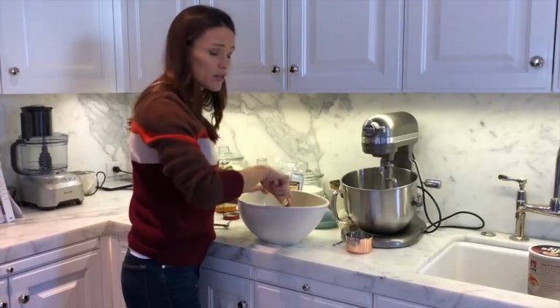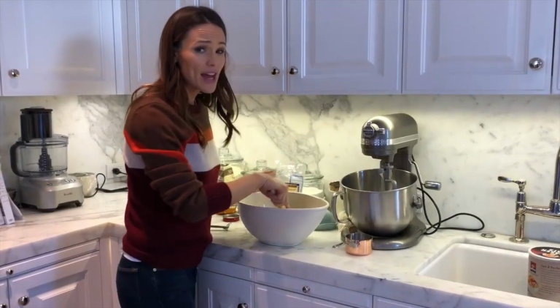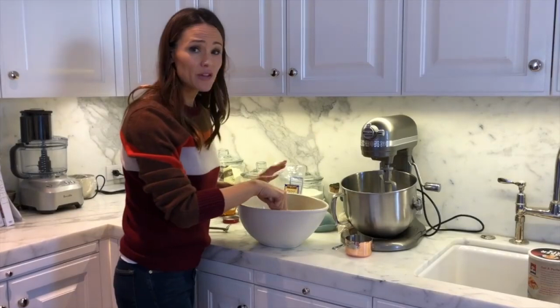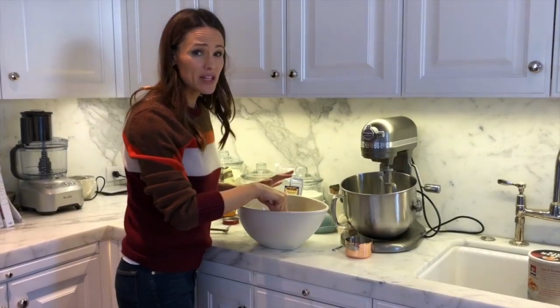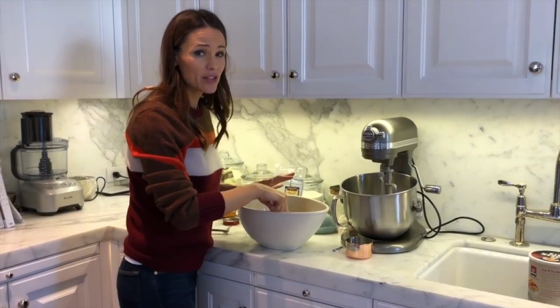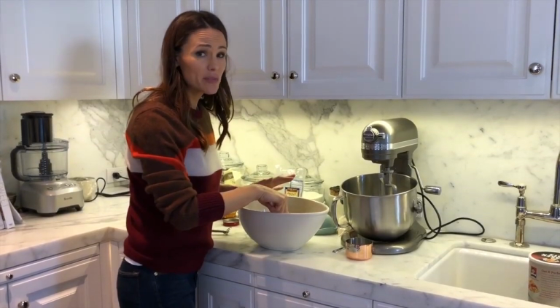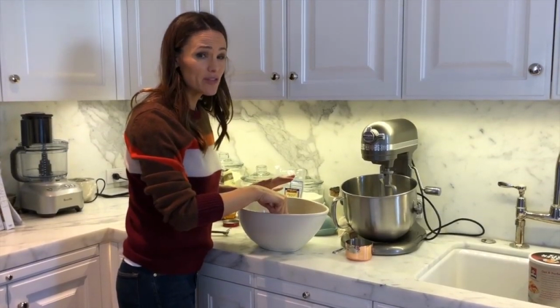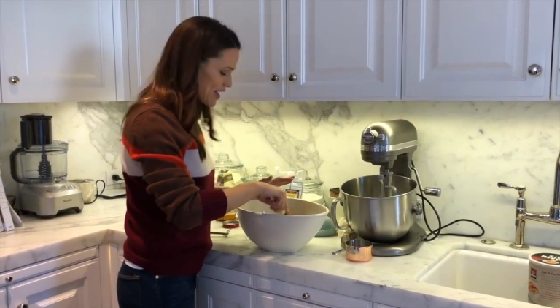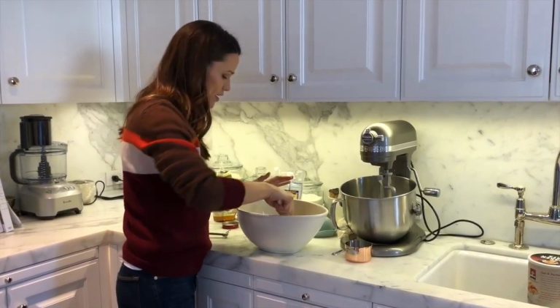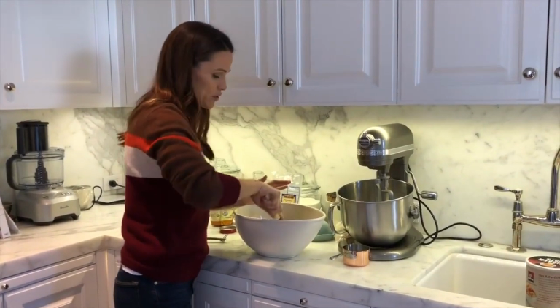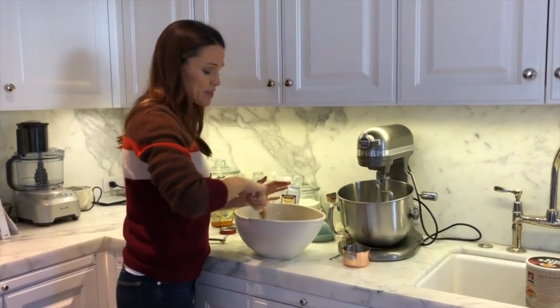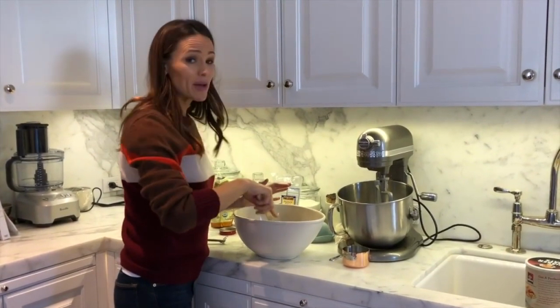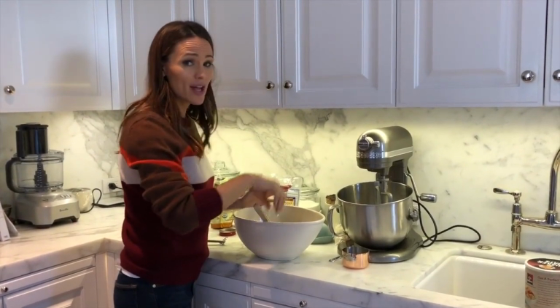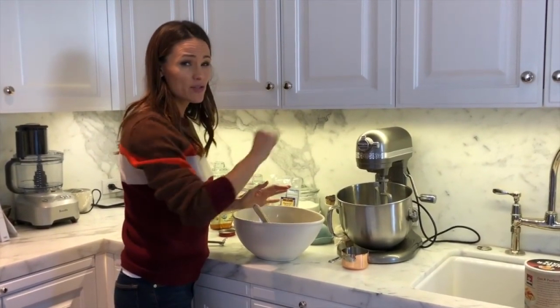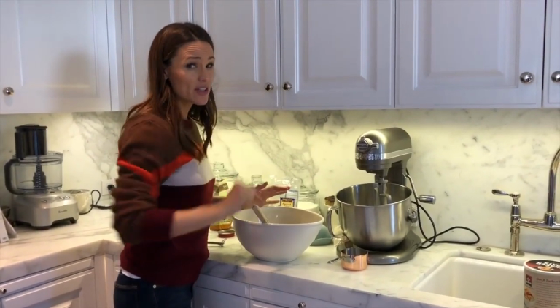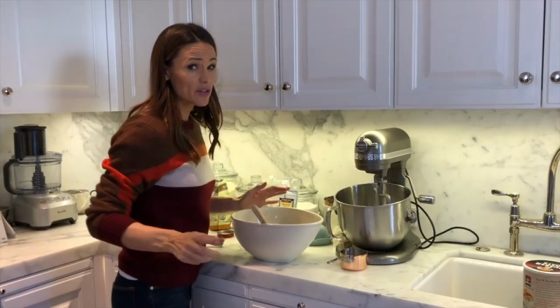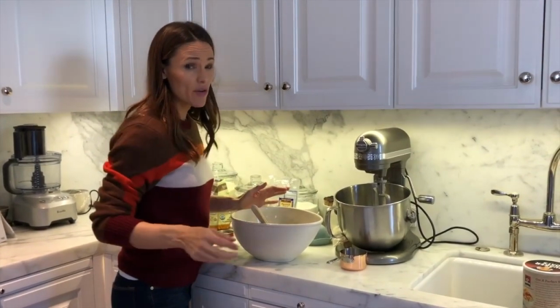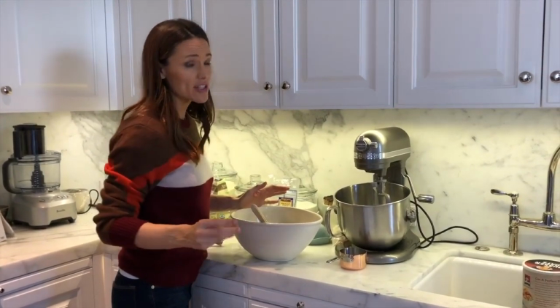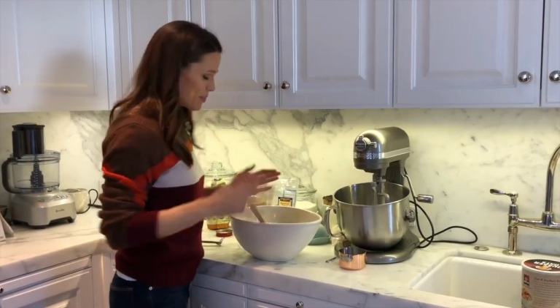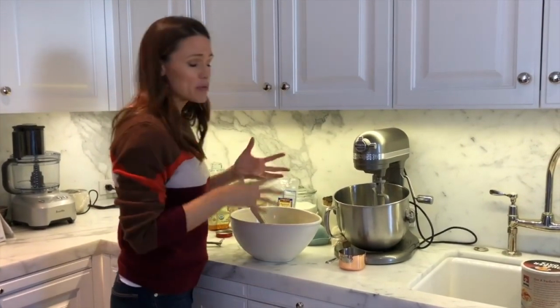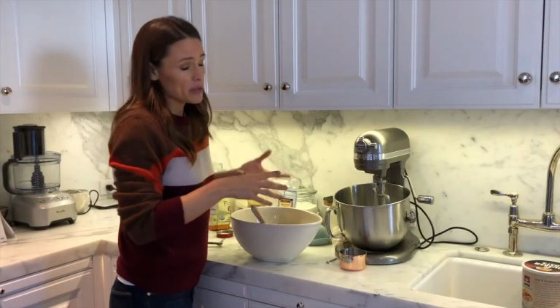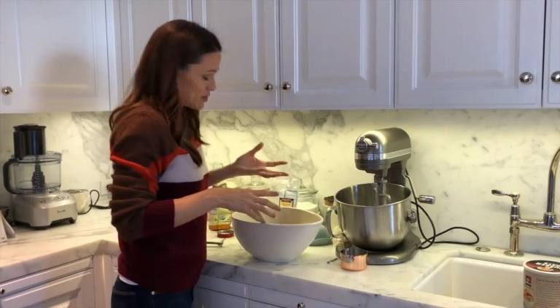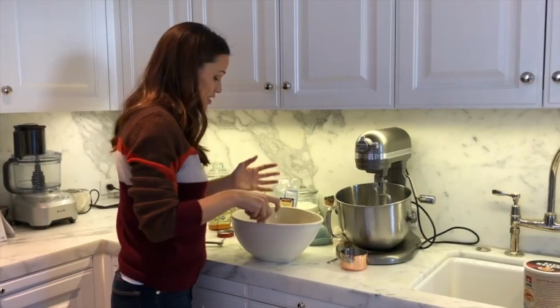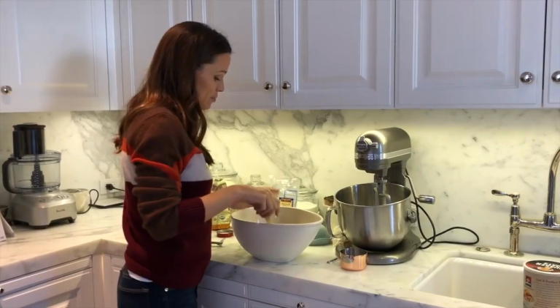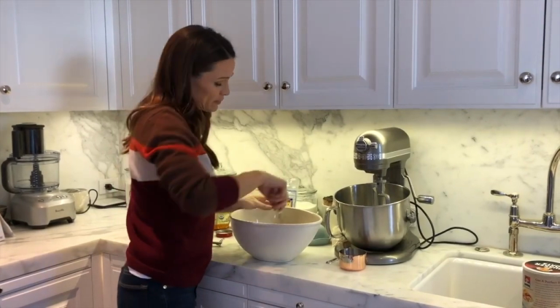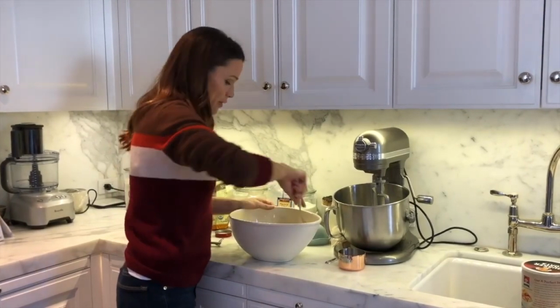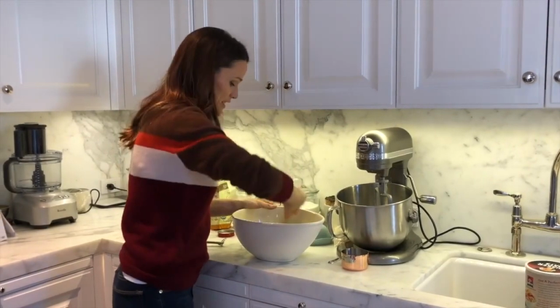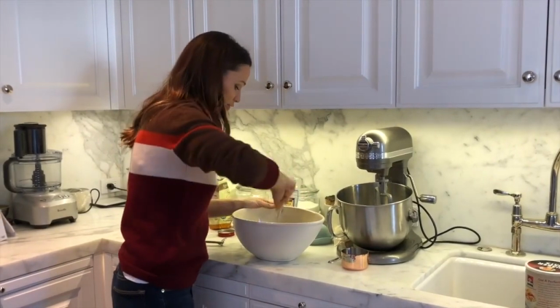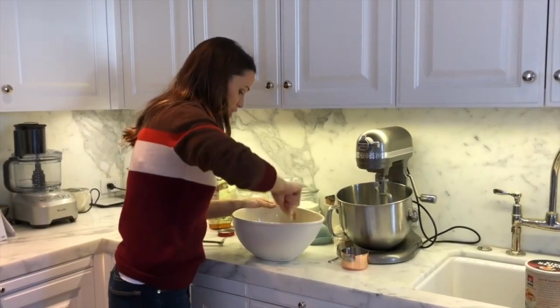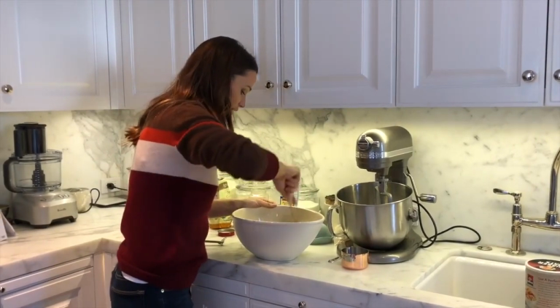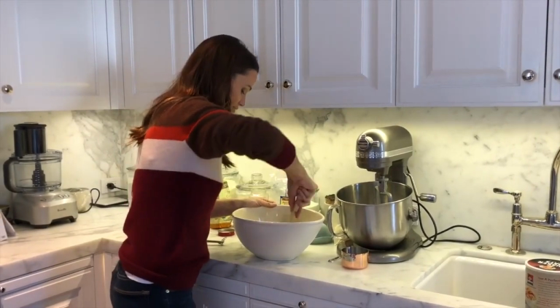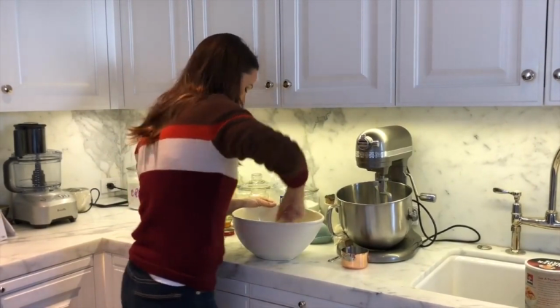You can add little mini chocolate chips if you like. You can always melt chocolate and drizzle a little over the top. They're plenty sweet enough, but if you're a chocolate kind of family.